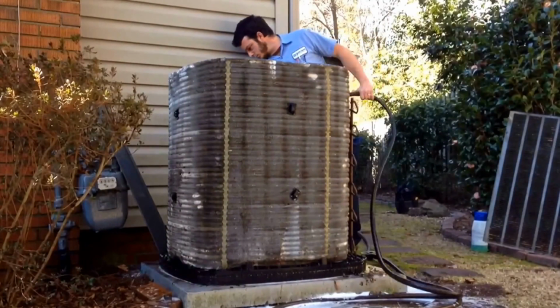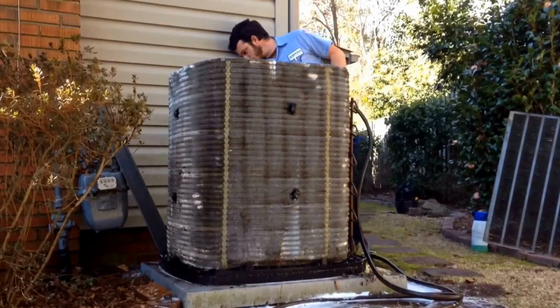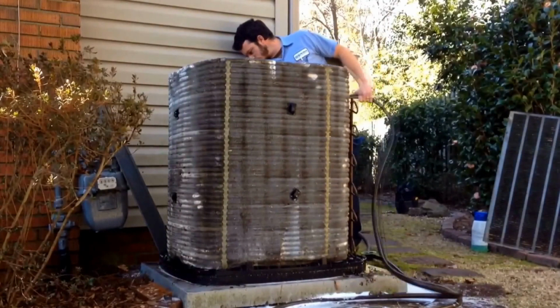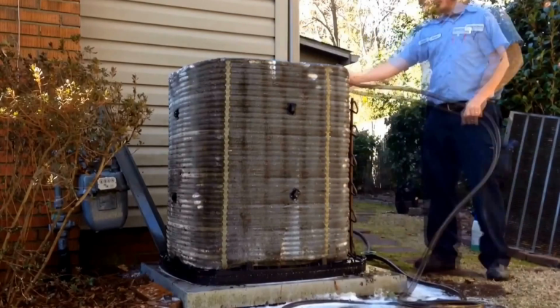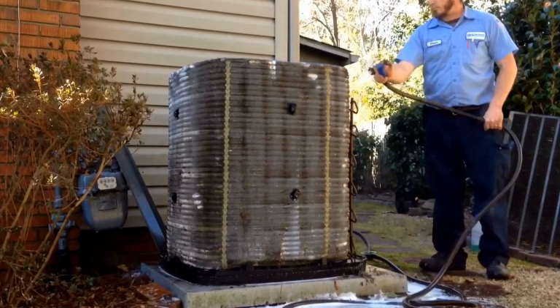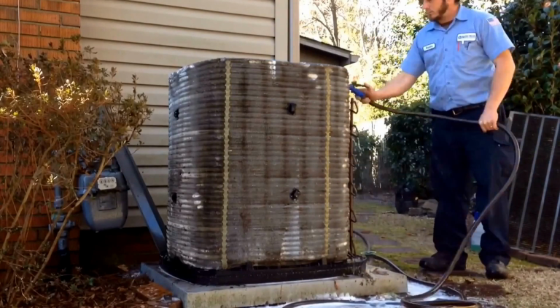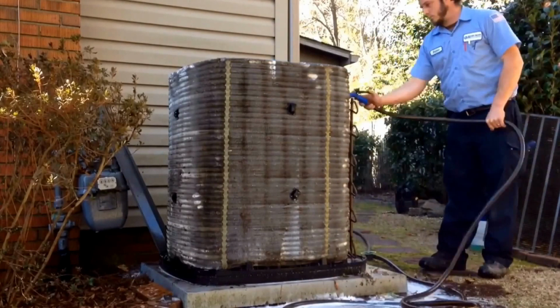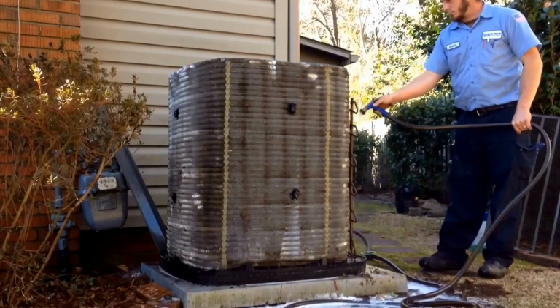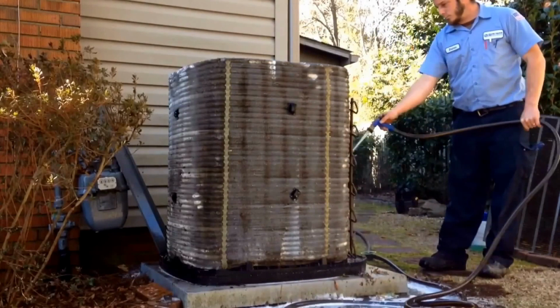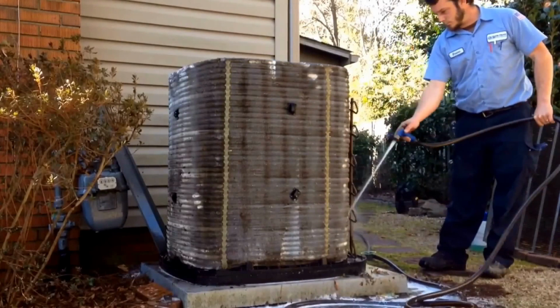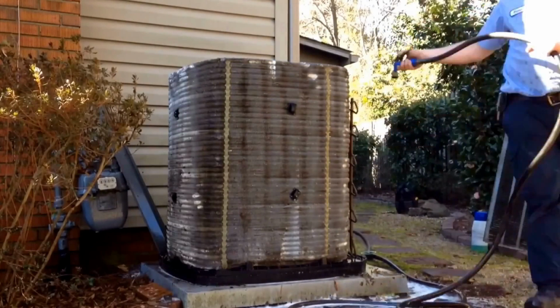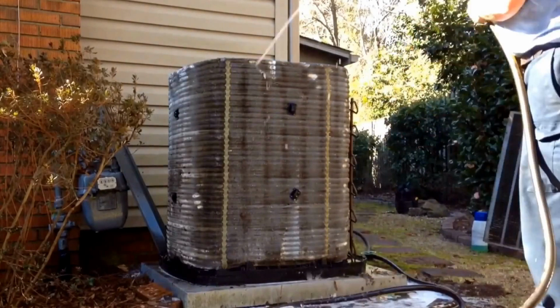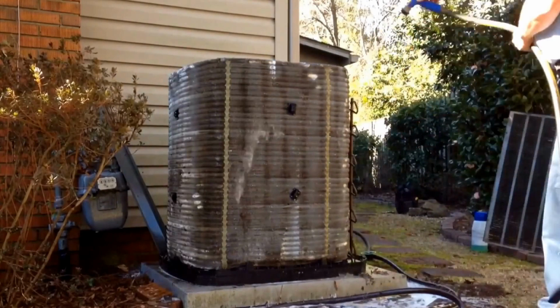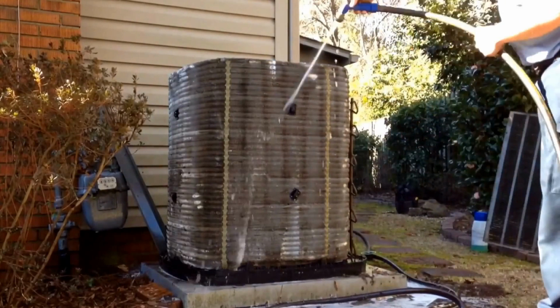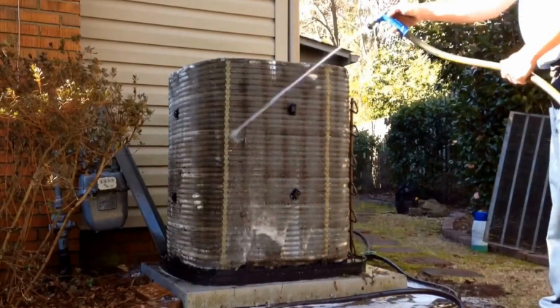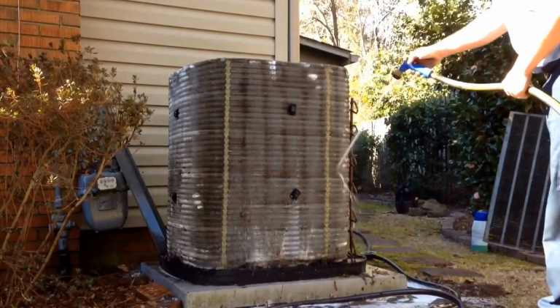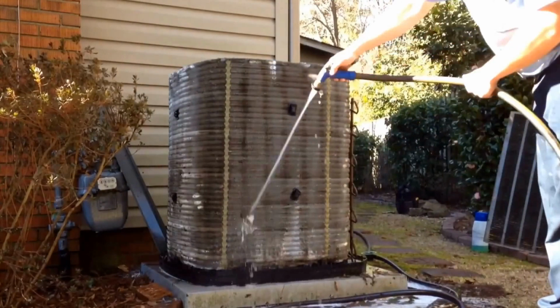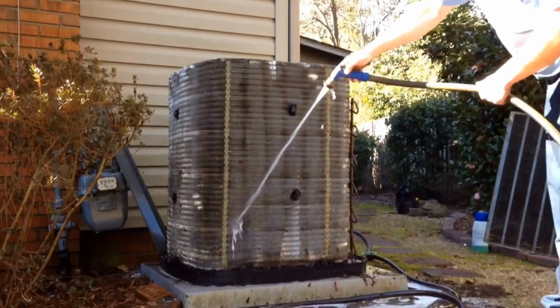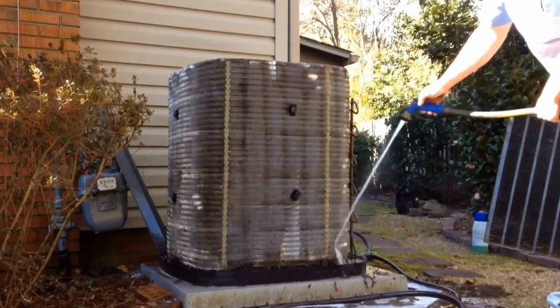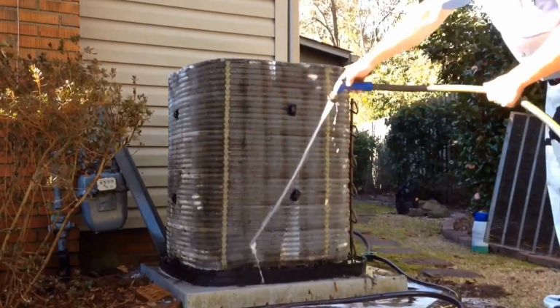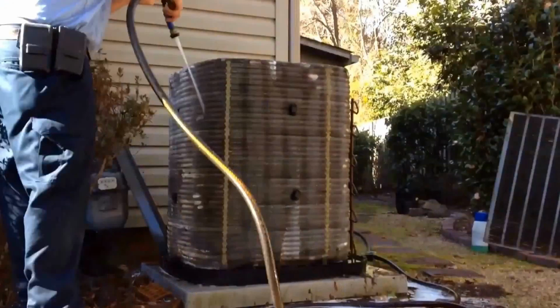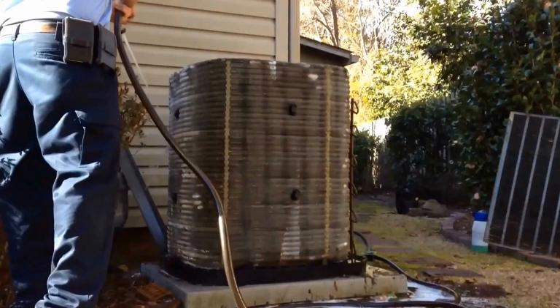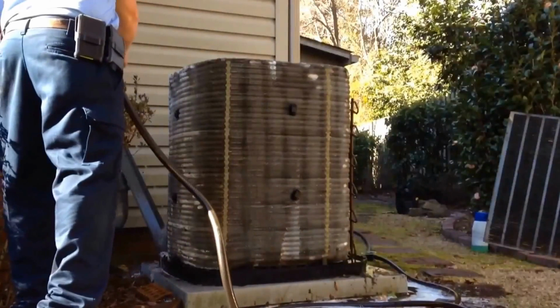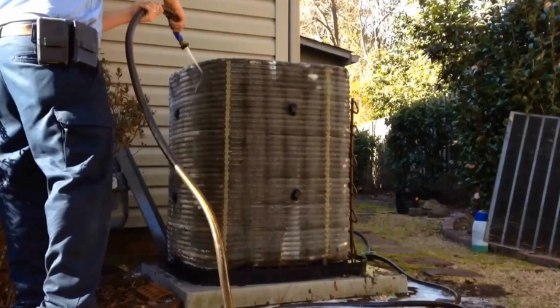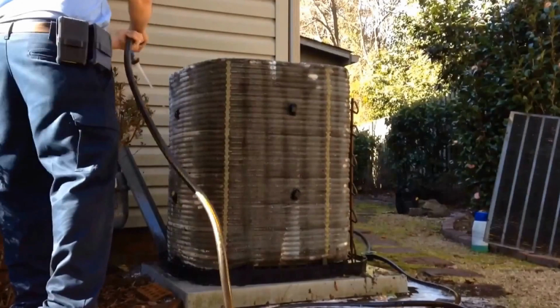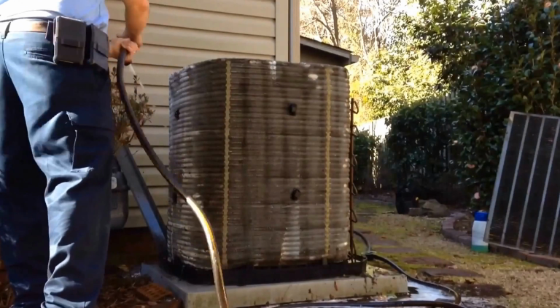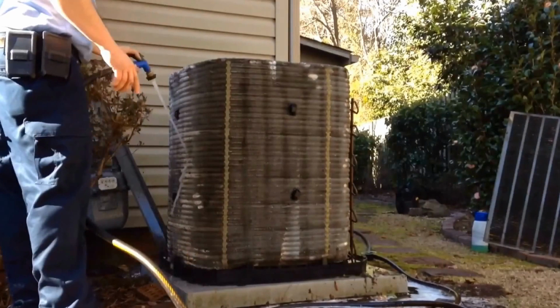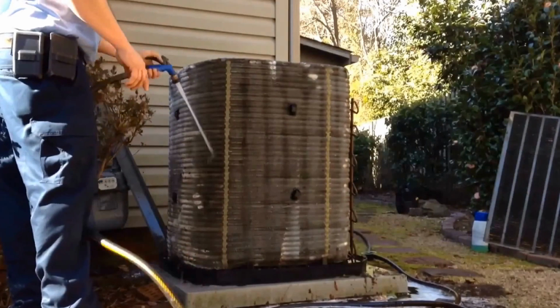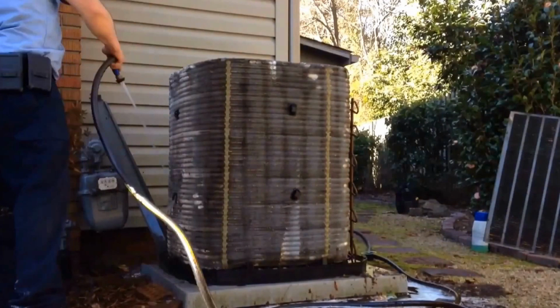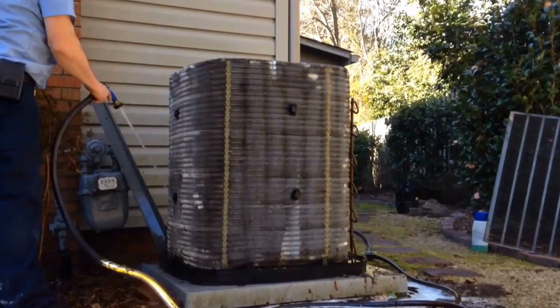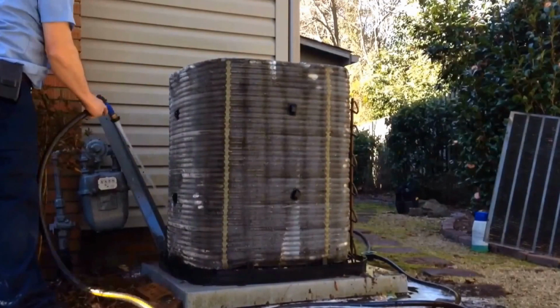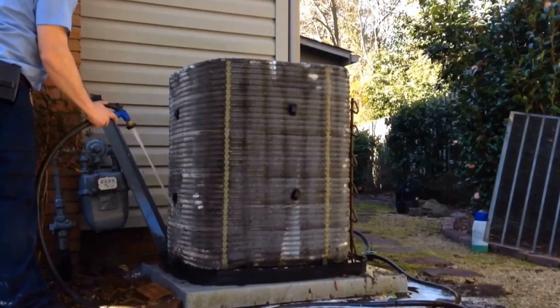Once you've rinsed the inside, you move to the exterior and do a secondary rinse to make sure that all of your cleaning solution has been cleaned off.